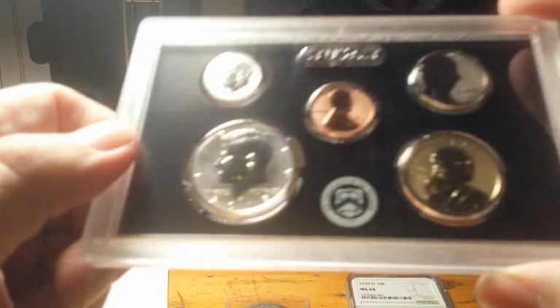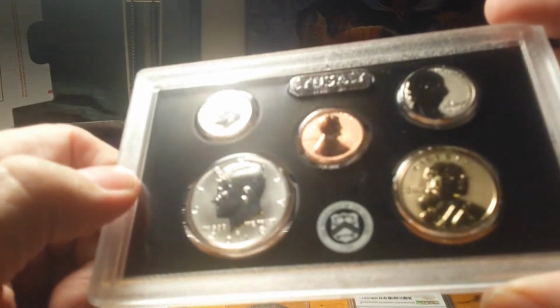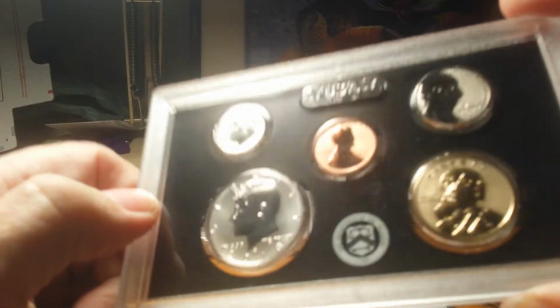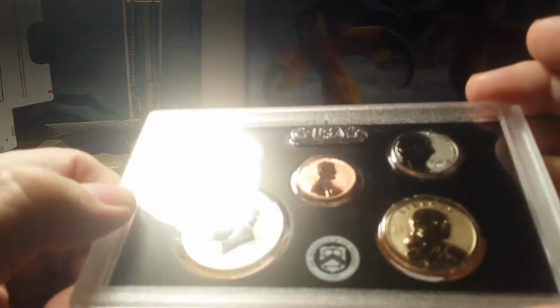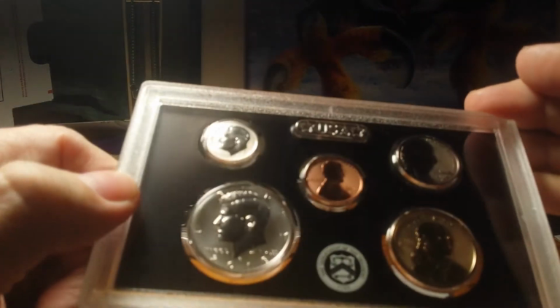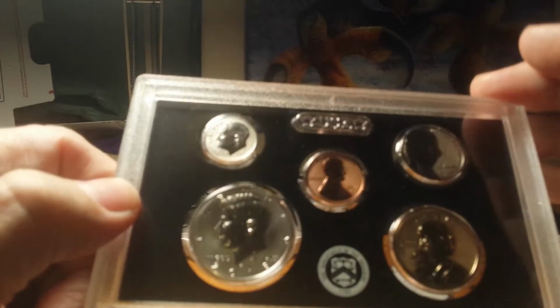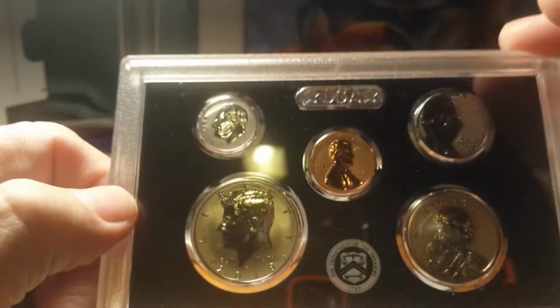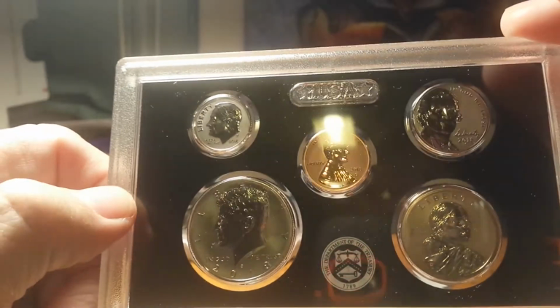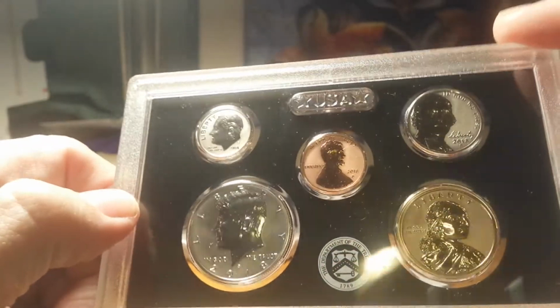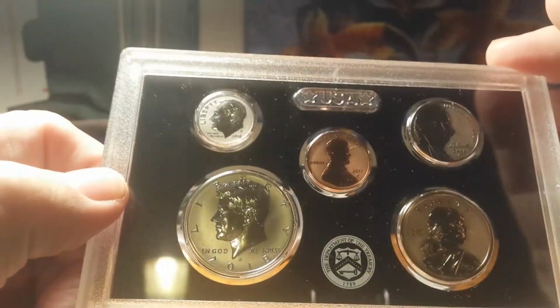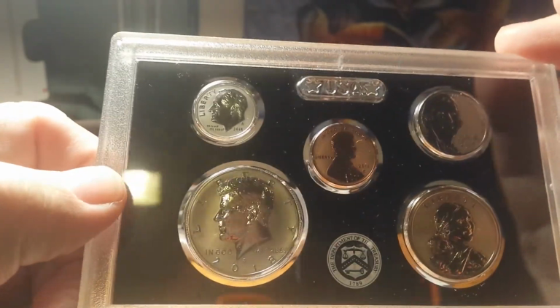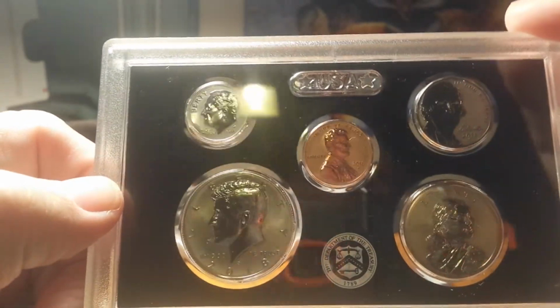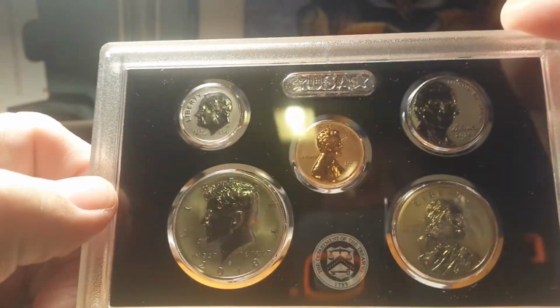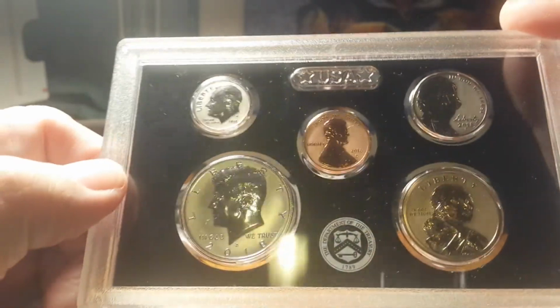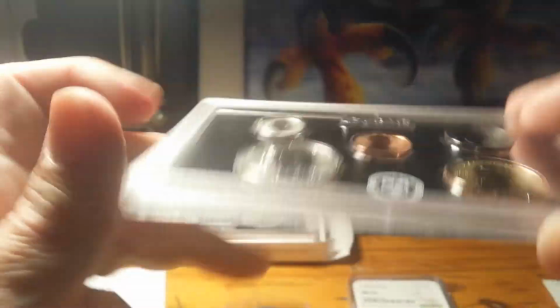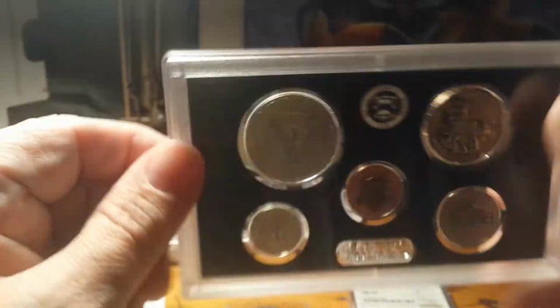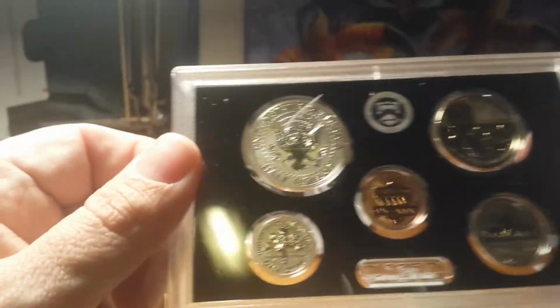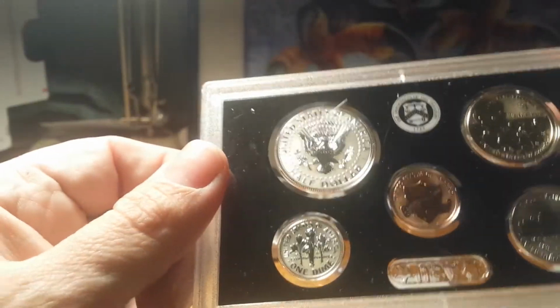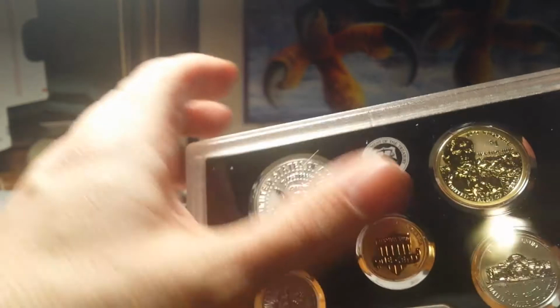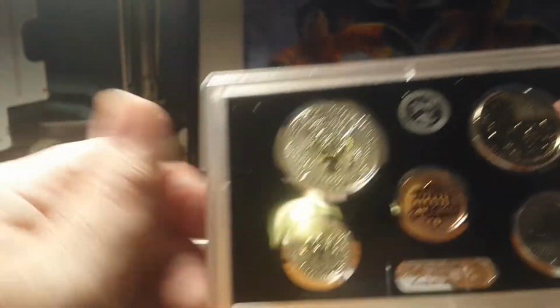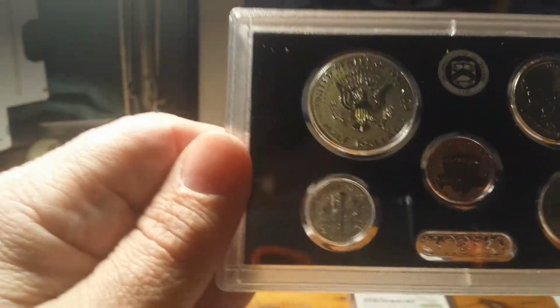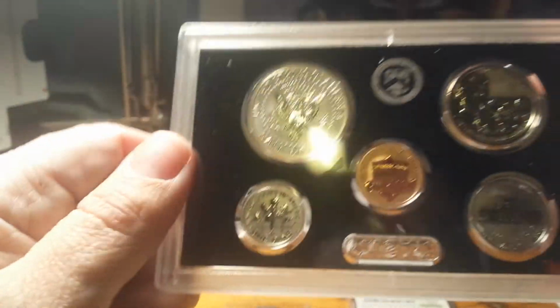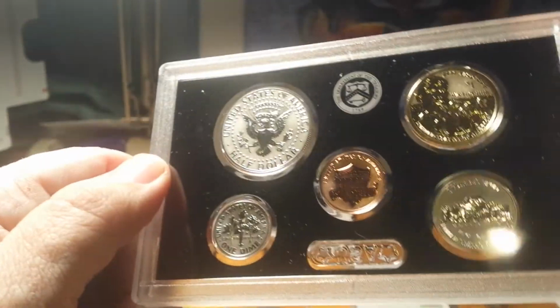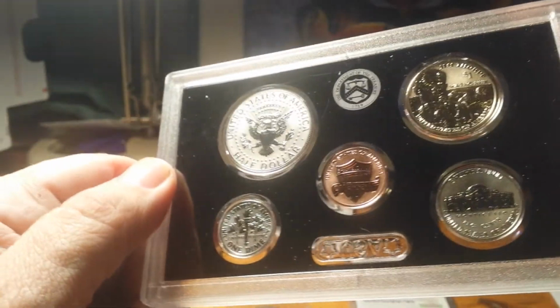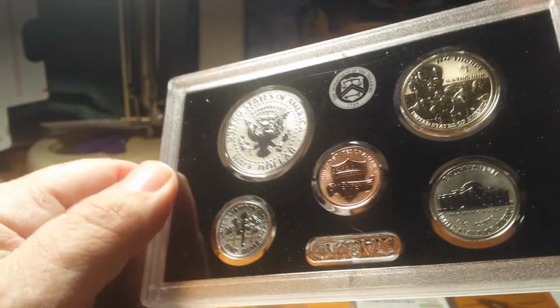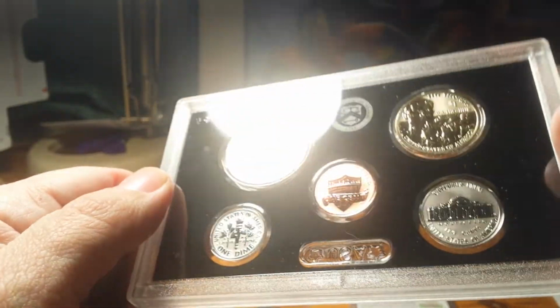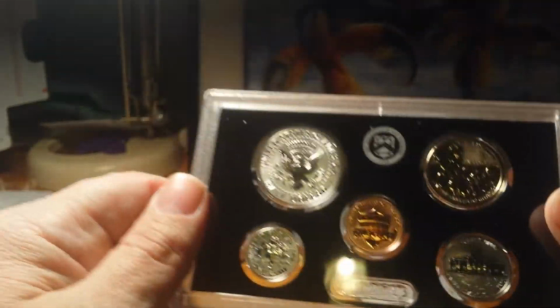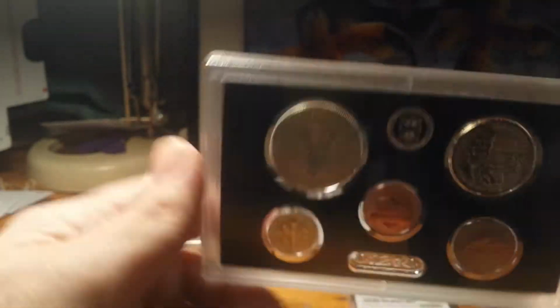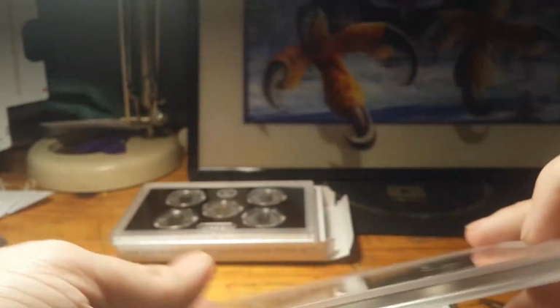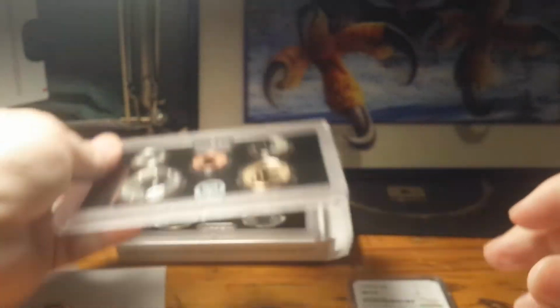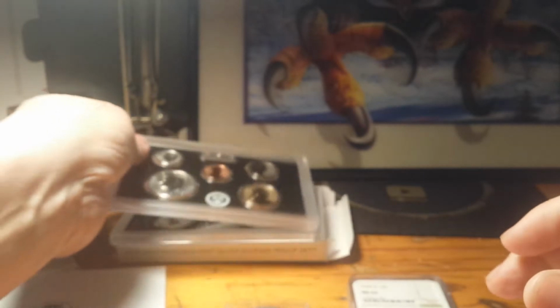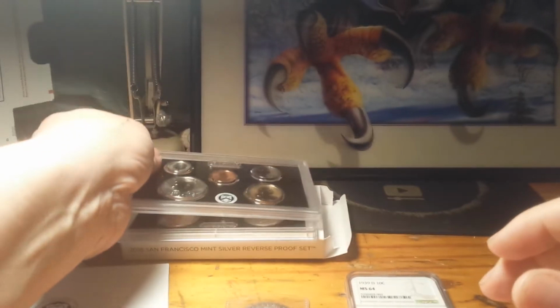I have more than one, that's why I'm willing to trade this one for something. It has the box and the certs and everything that comes with it.